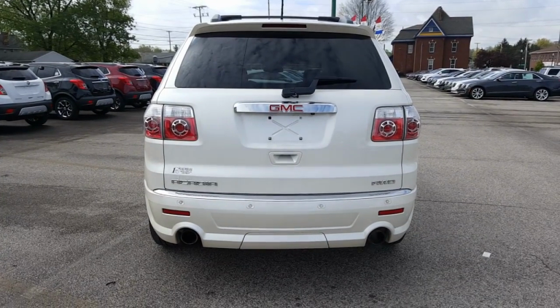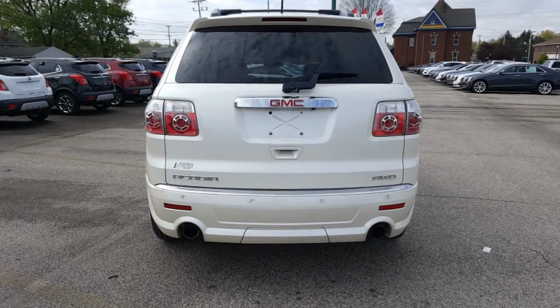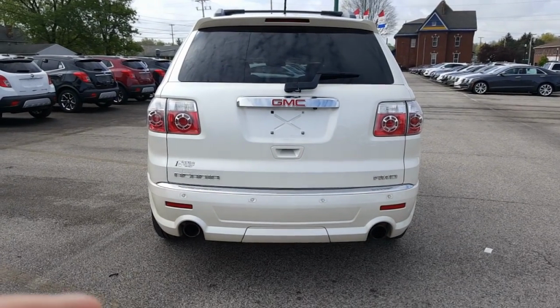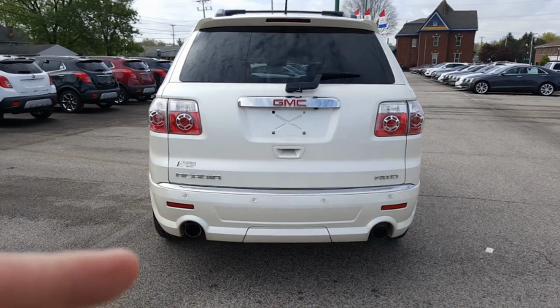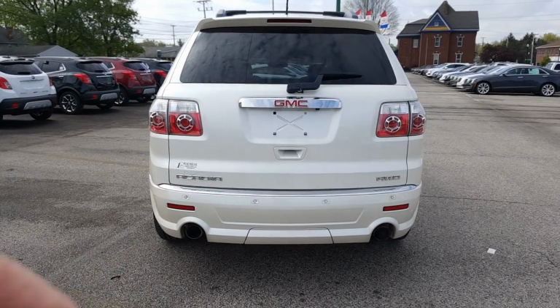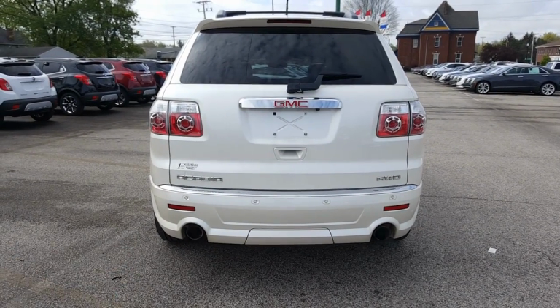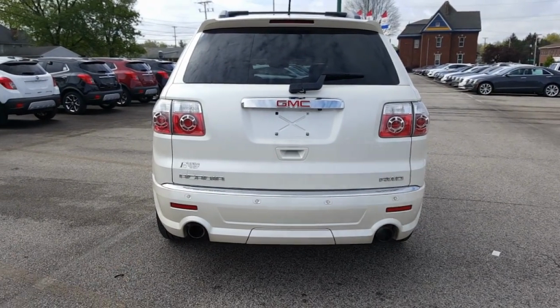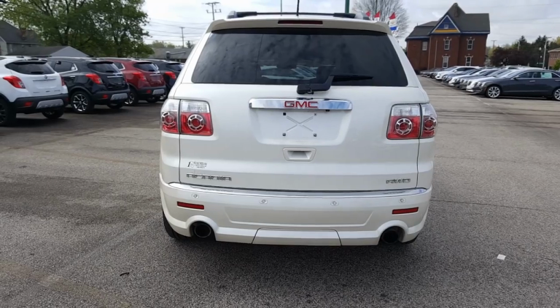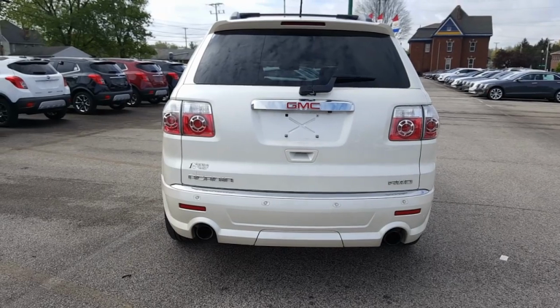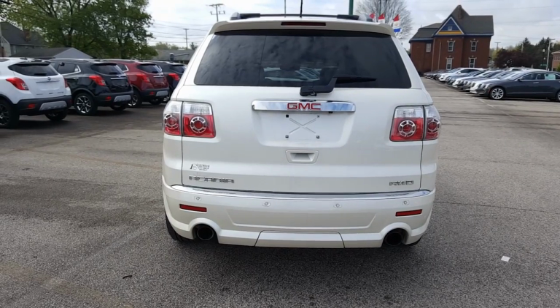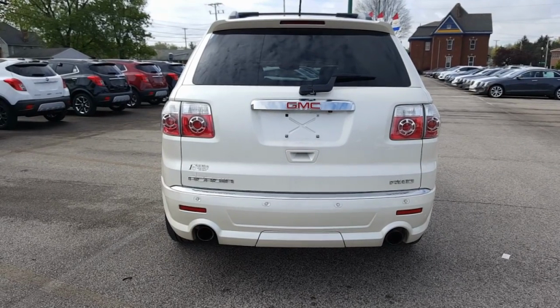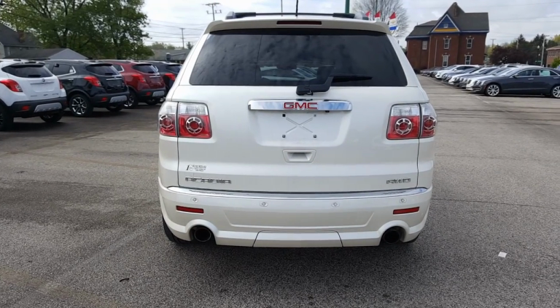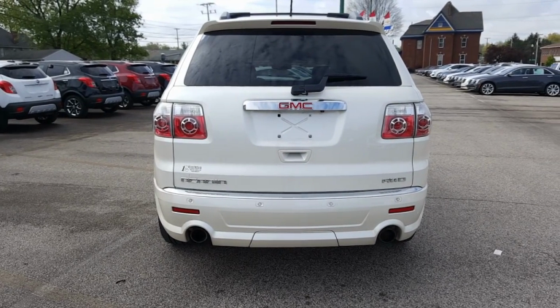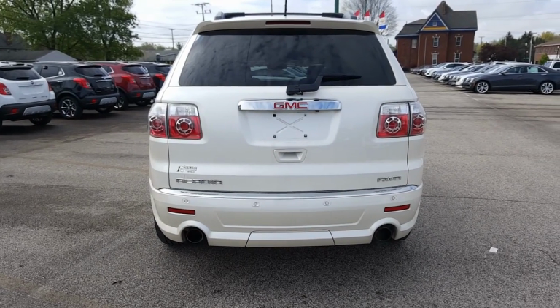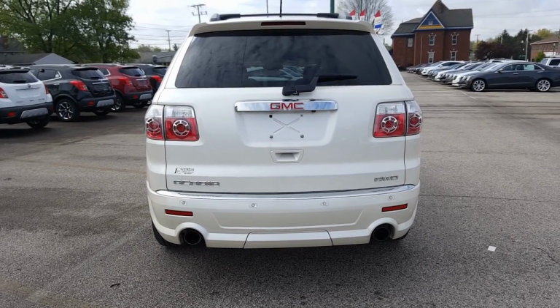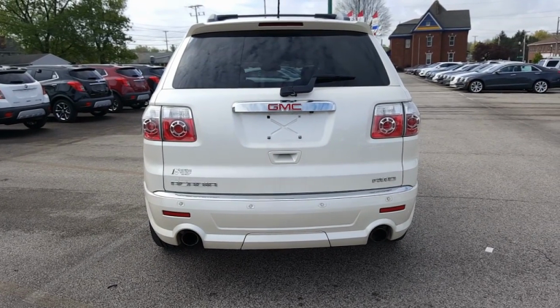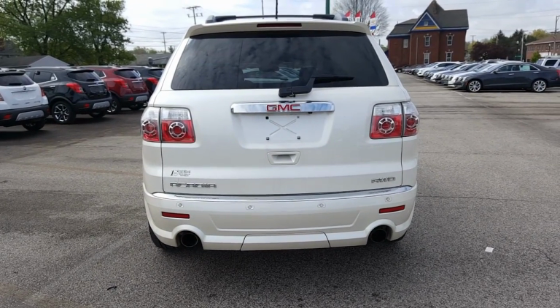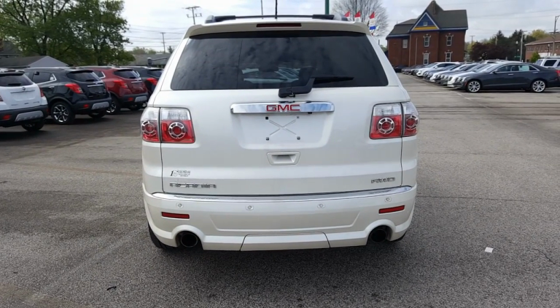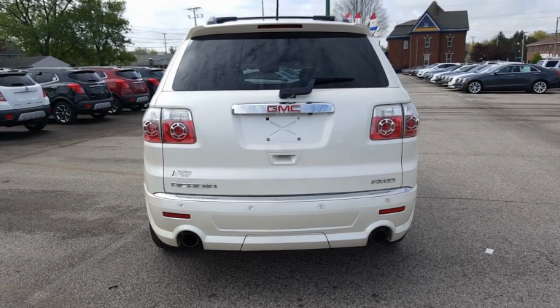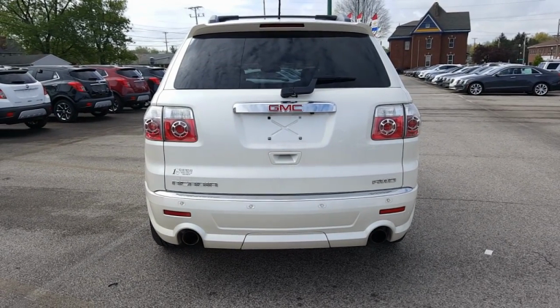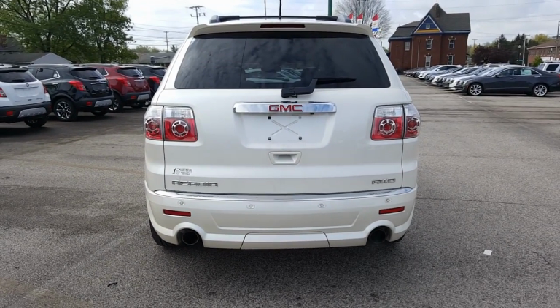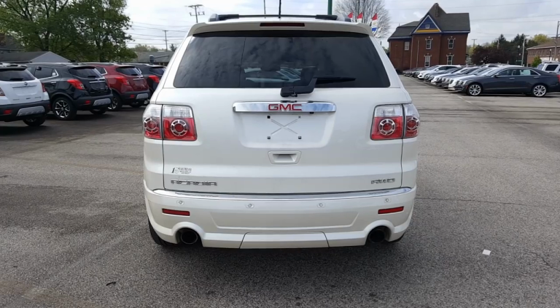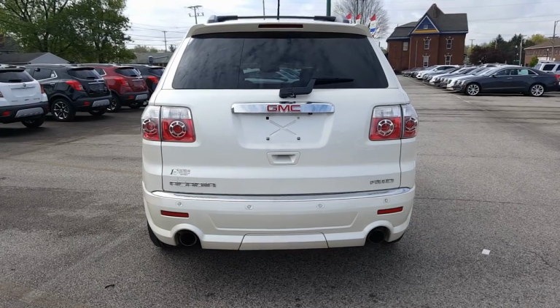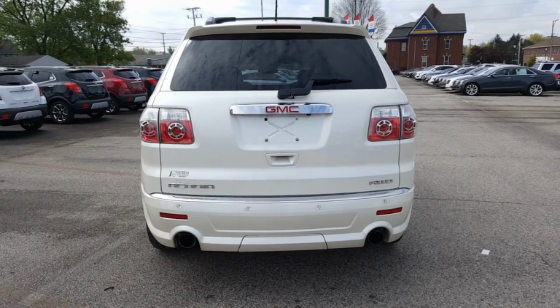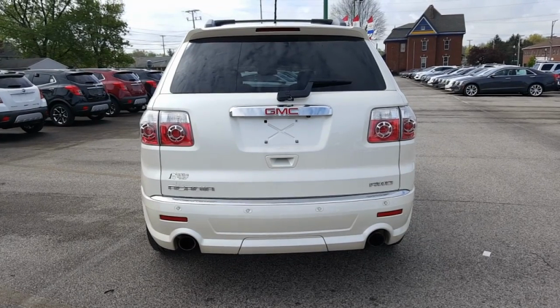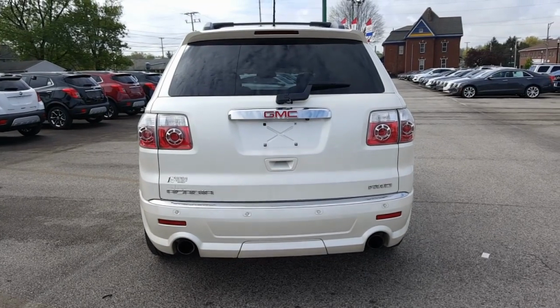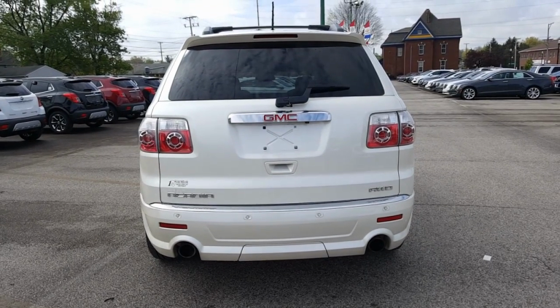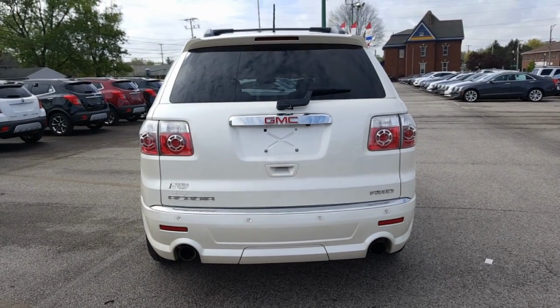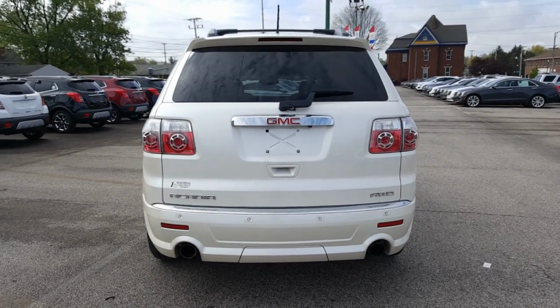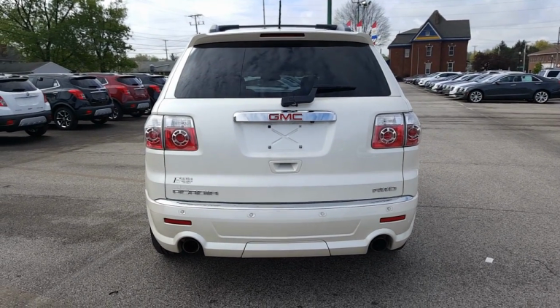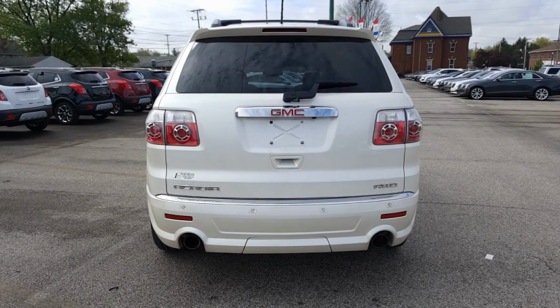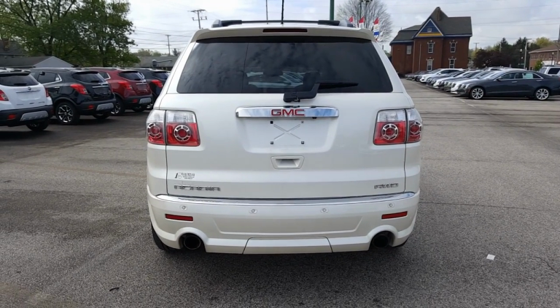Let's go ahead and take a look at the back. Here's a nice look at the back — you got your rear collision sensors along the bottom as well as your exhaust cut into the rear fascia, and a backup camera, windshield wiper, all tinted windows.